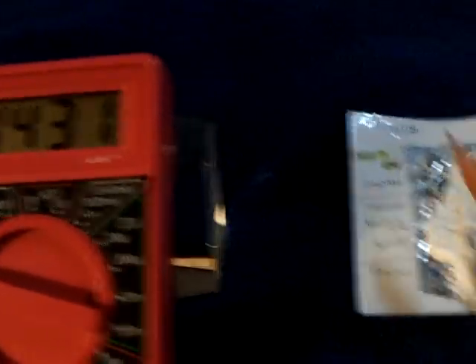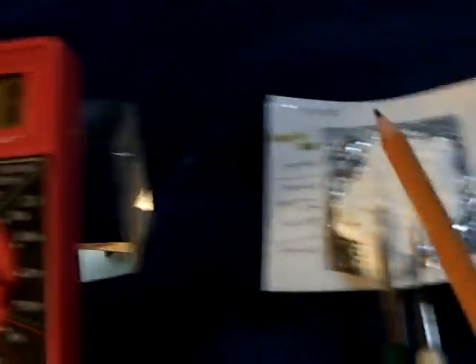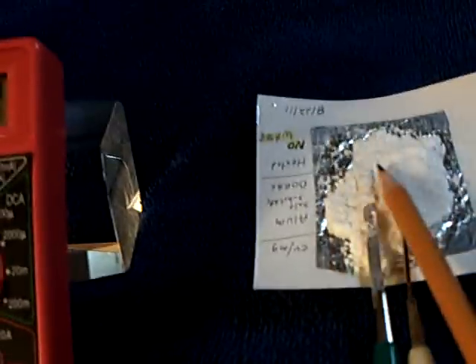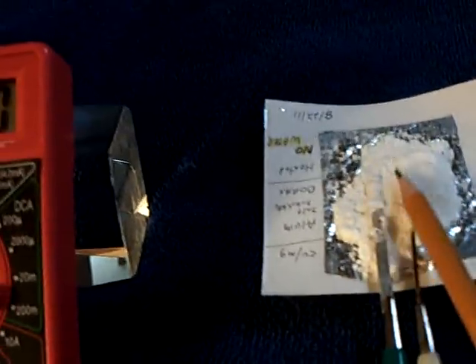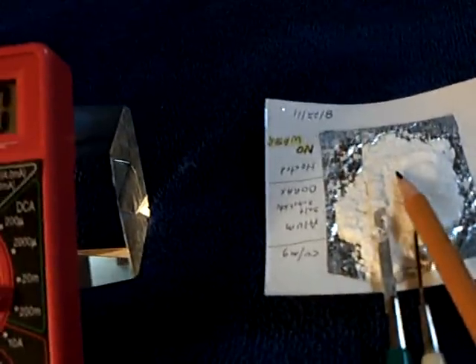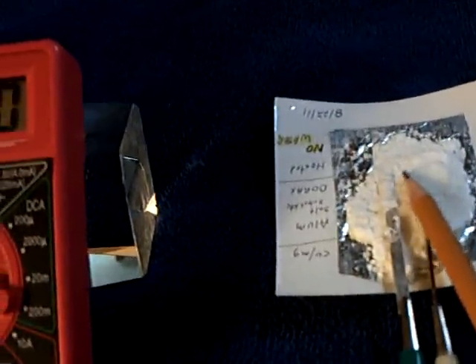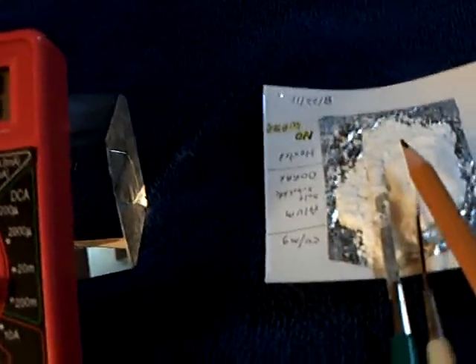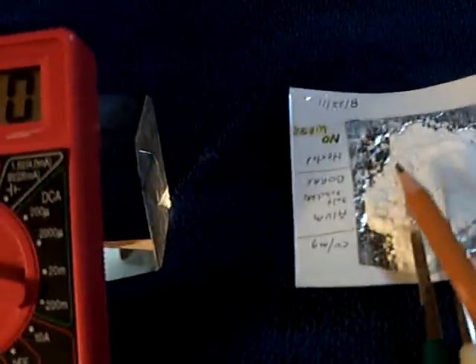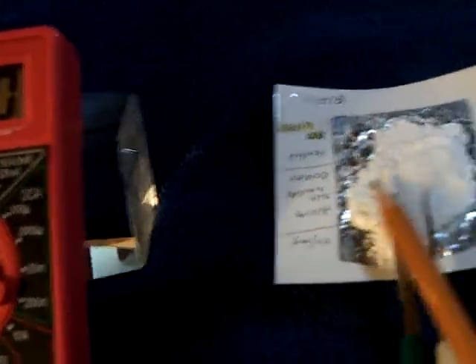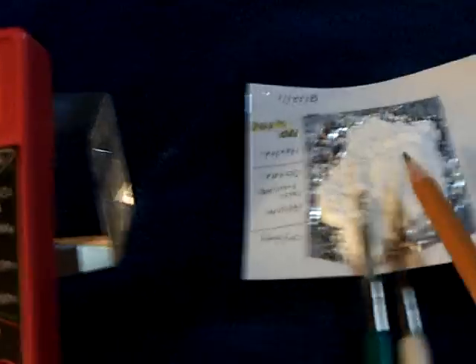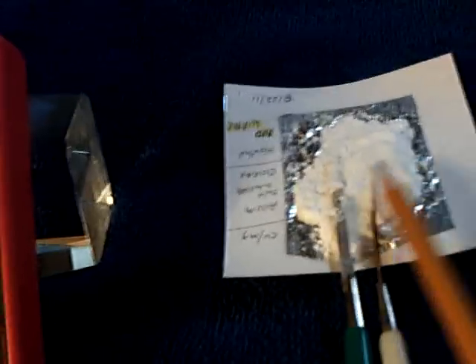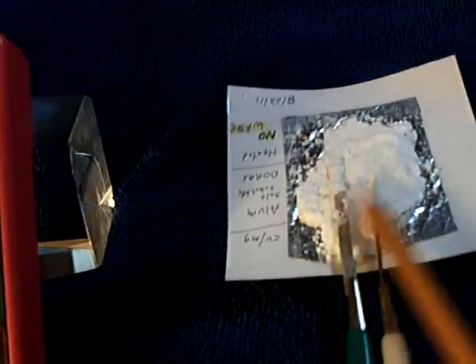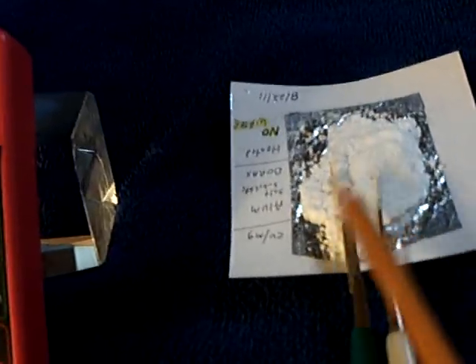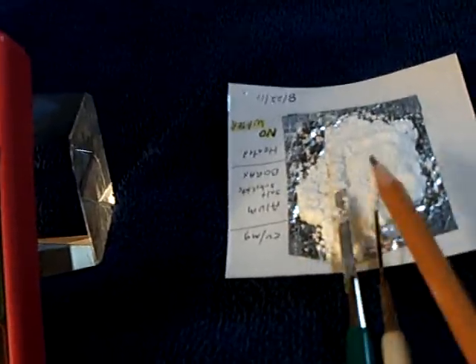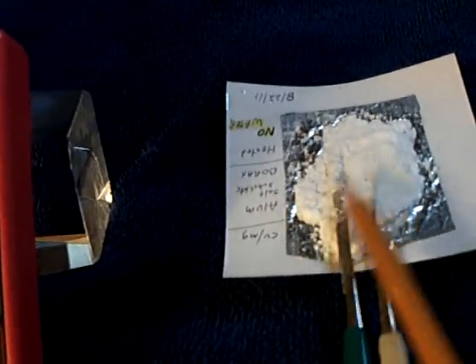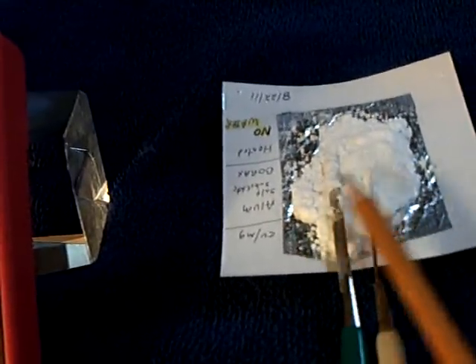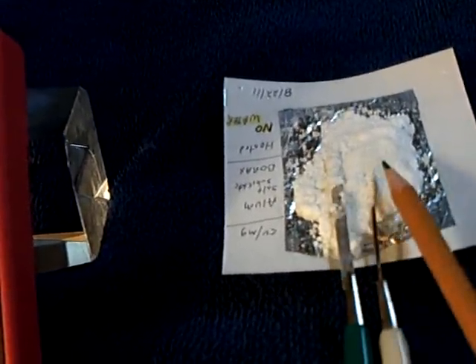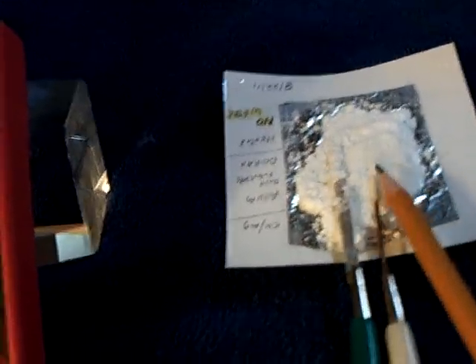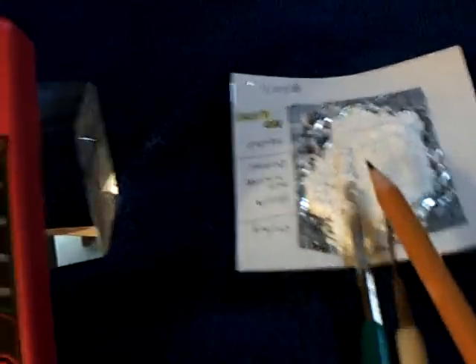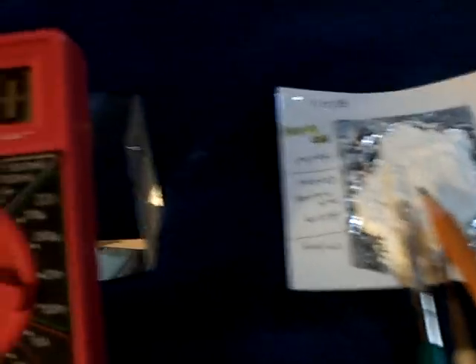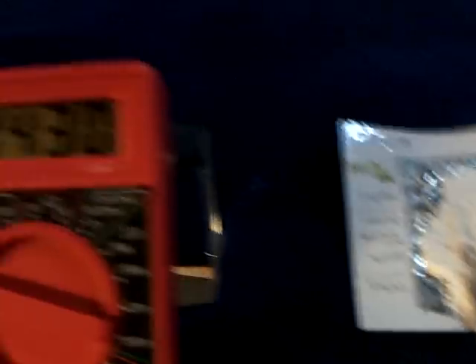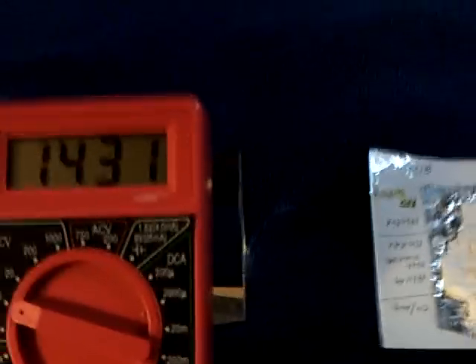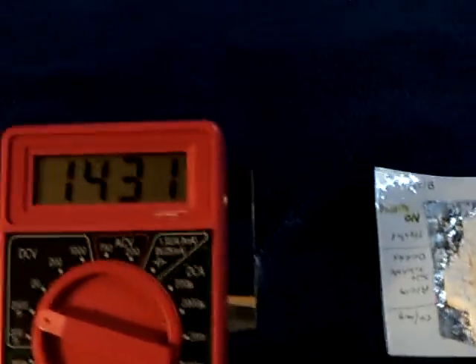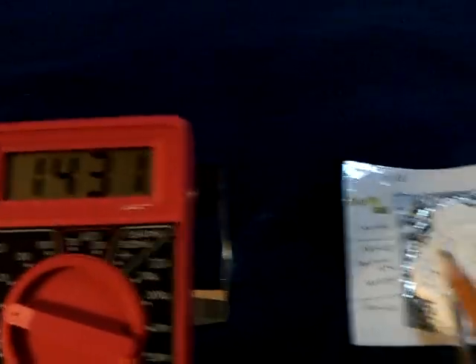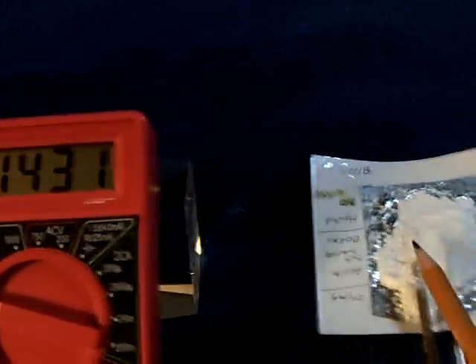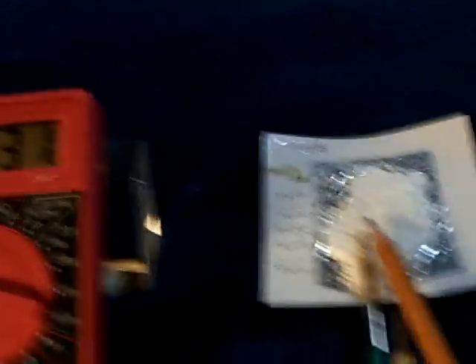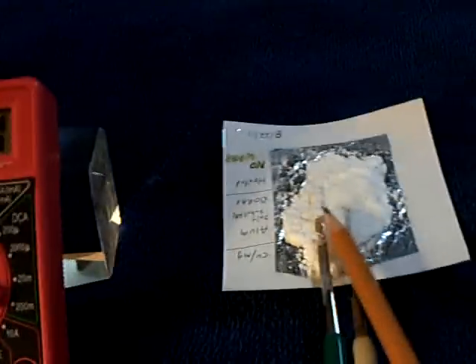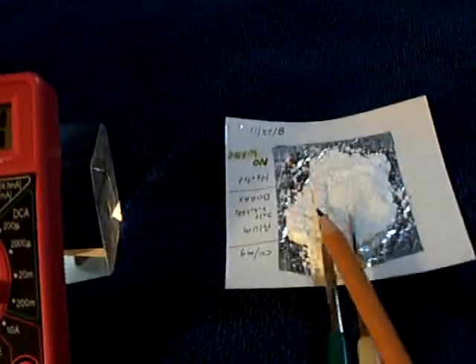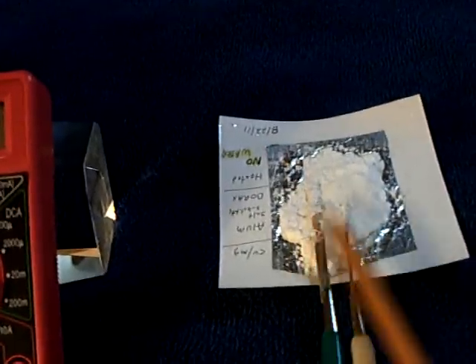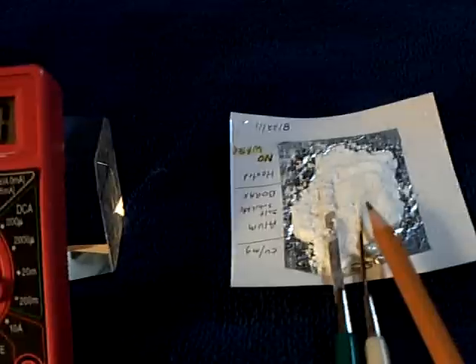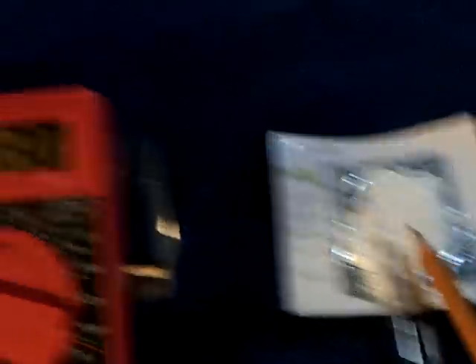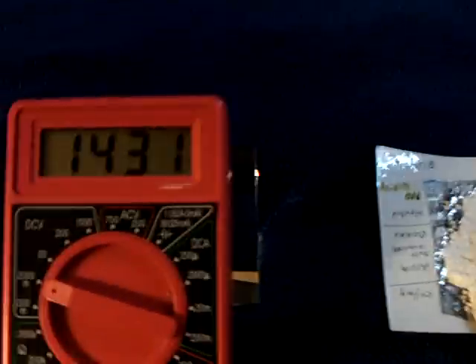But the question is, is this getting moisture from the air? We know there's water locked up in the molecules of the salts, but the question is, am I feeding this water from the air?